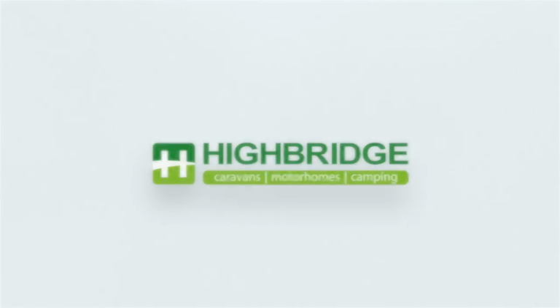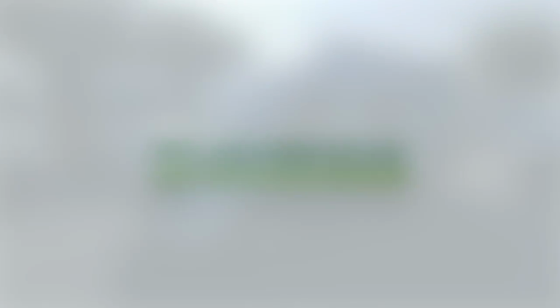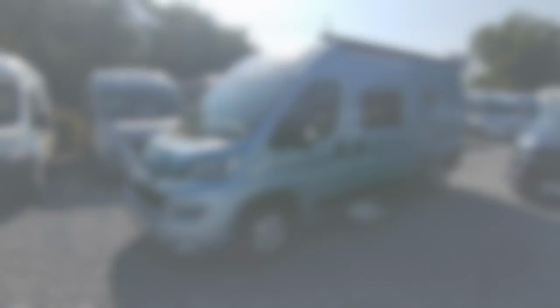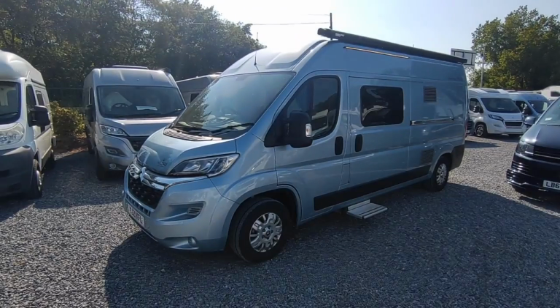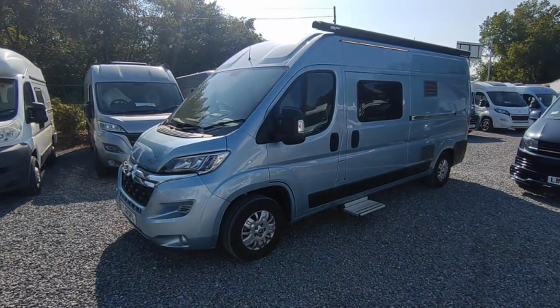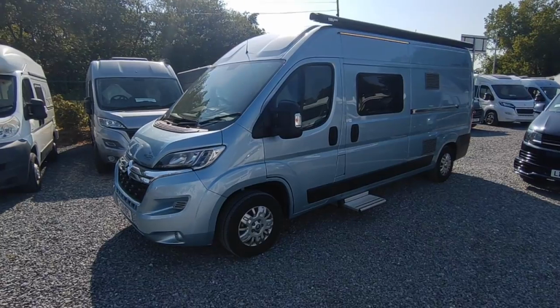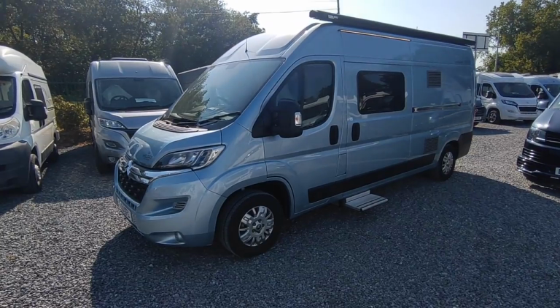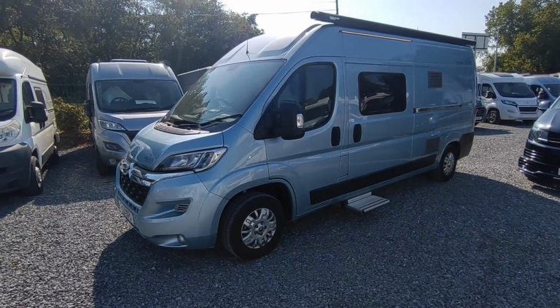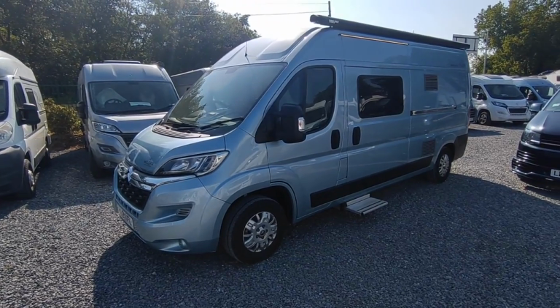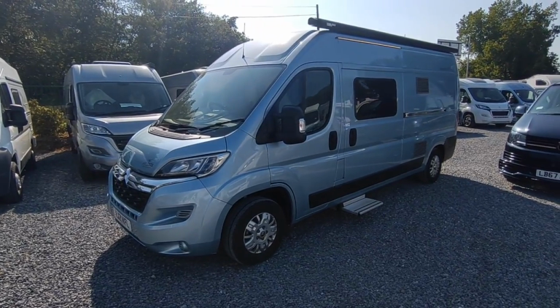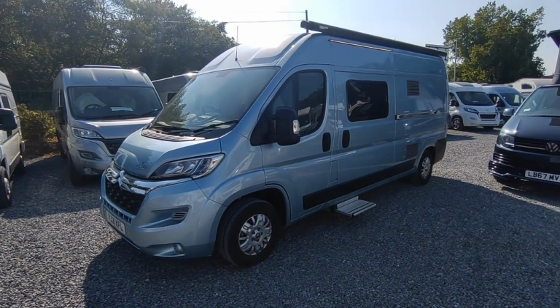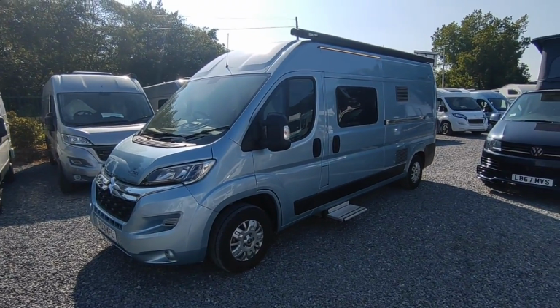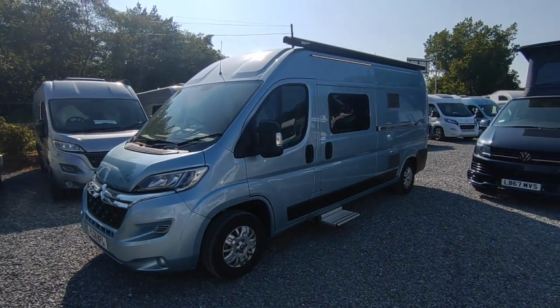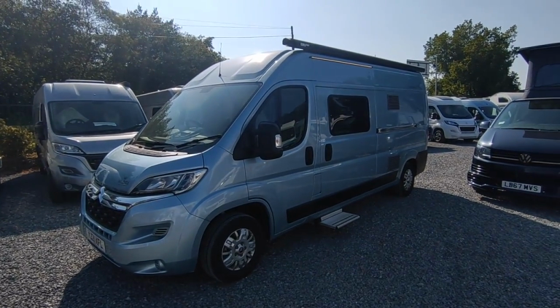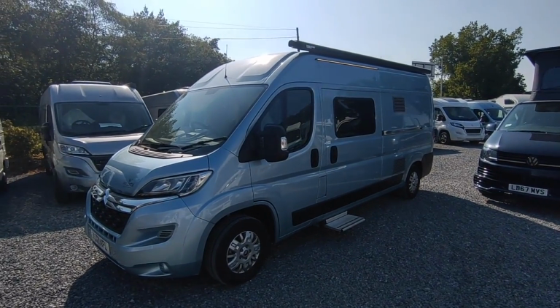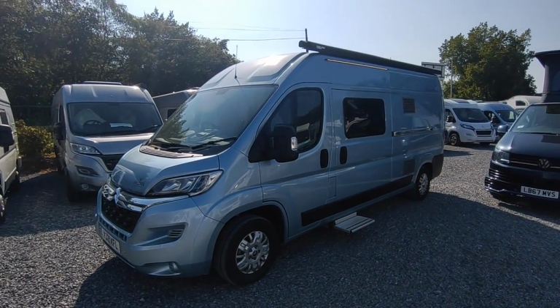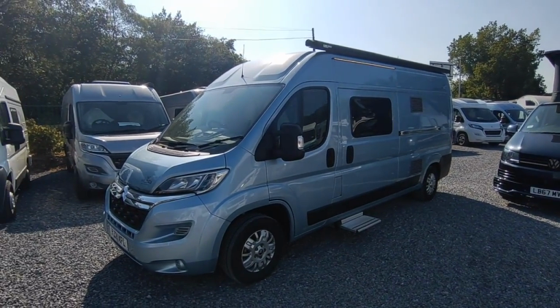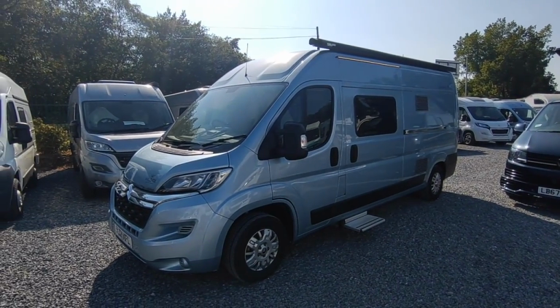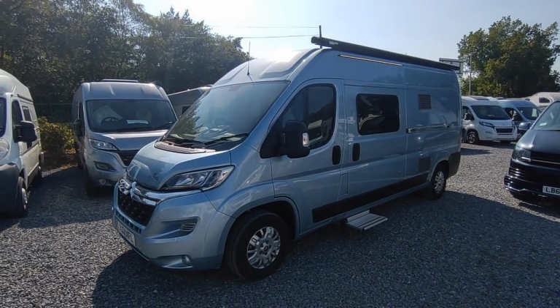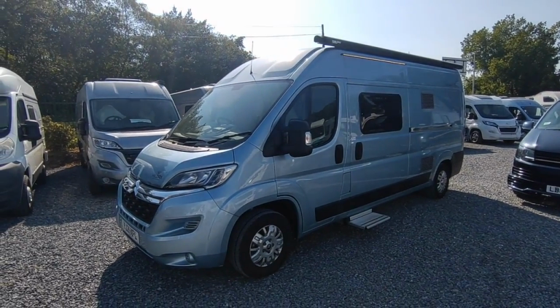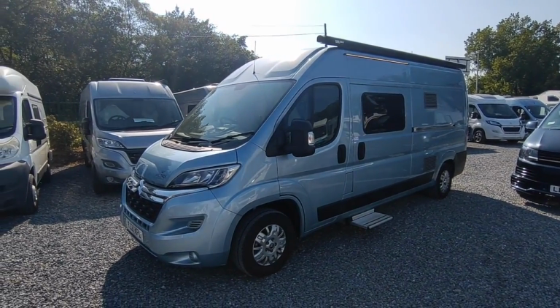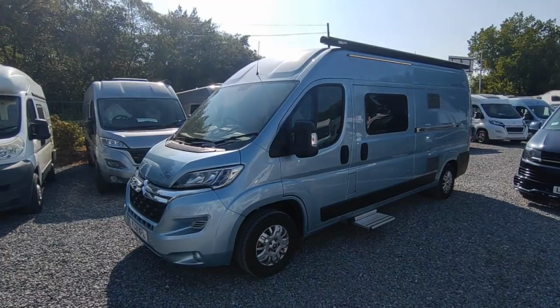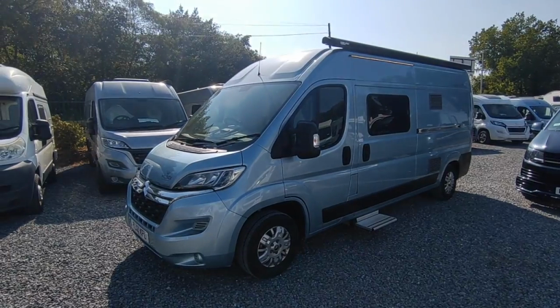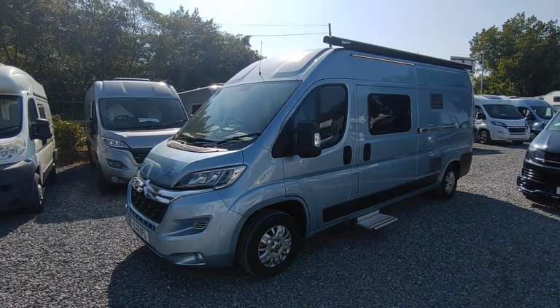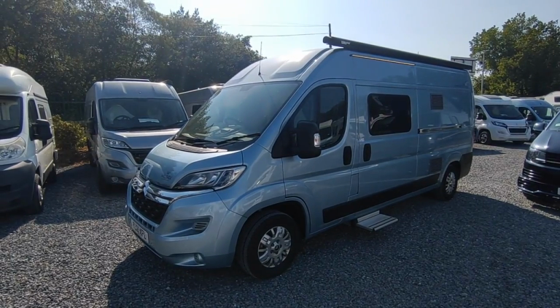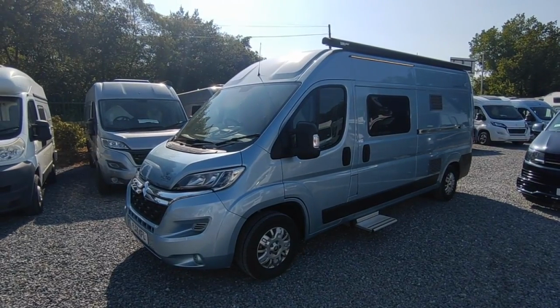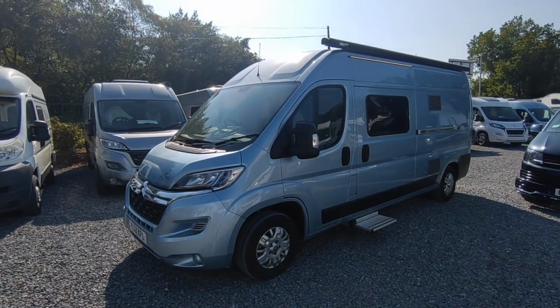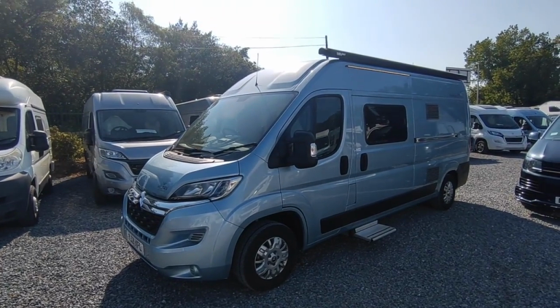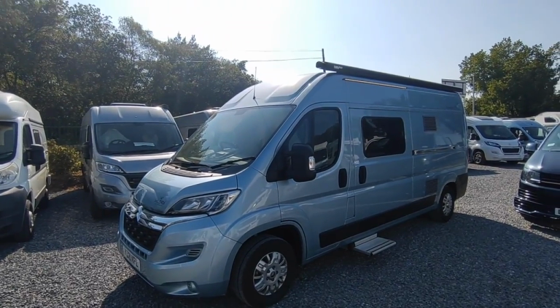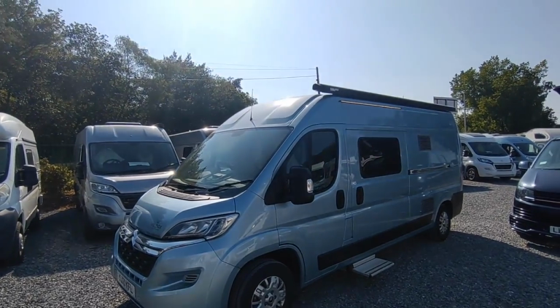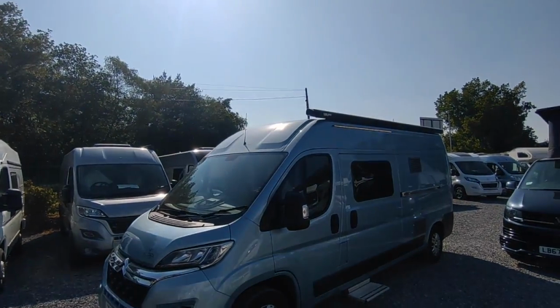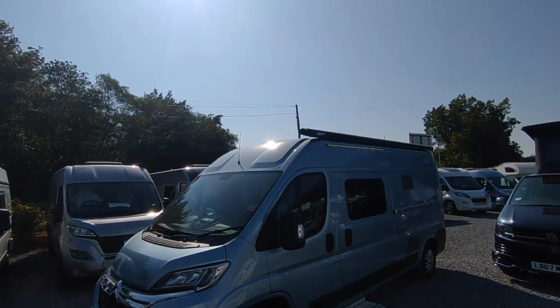Hi, this is Highbridge Motorhomes Devon Branch on a beautiful early June 2023 day.